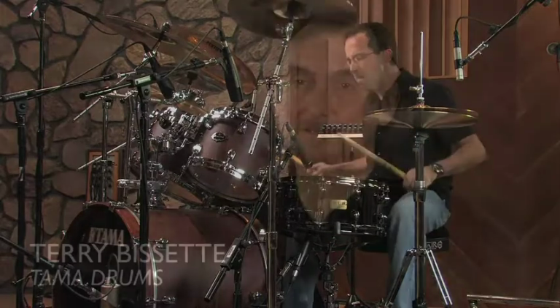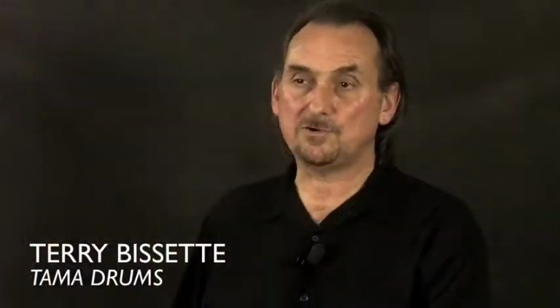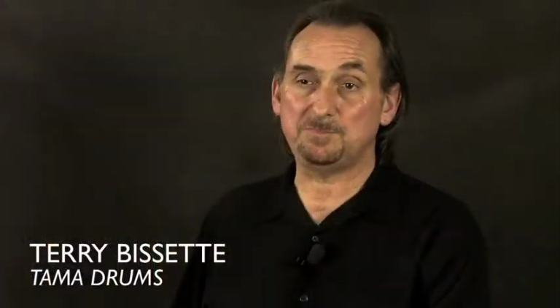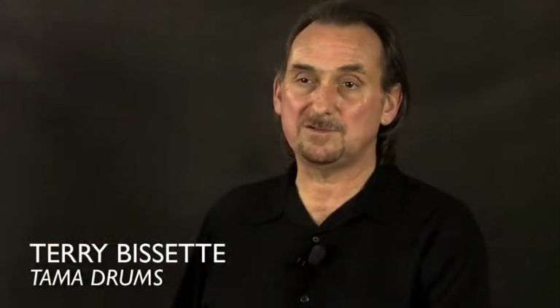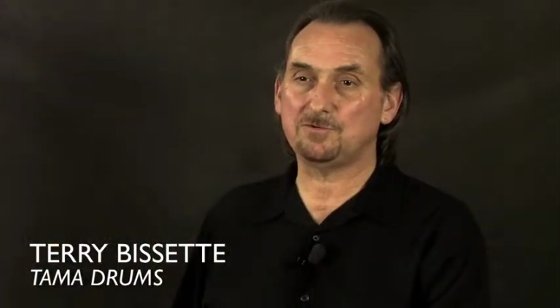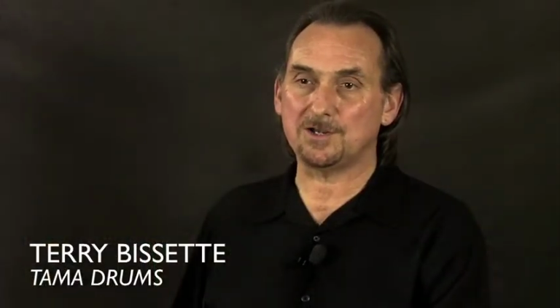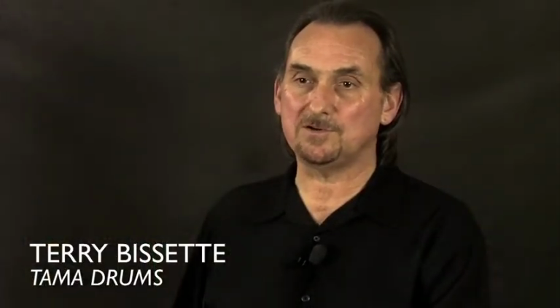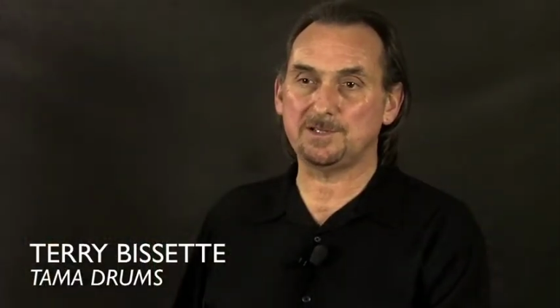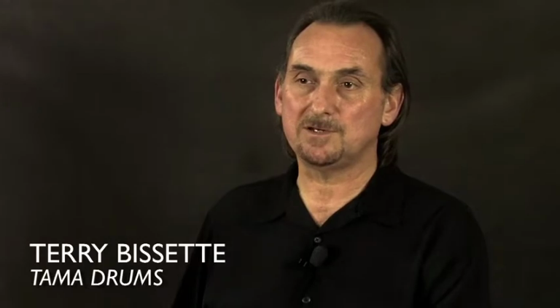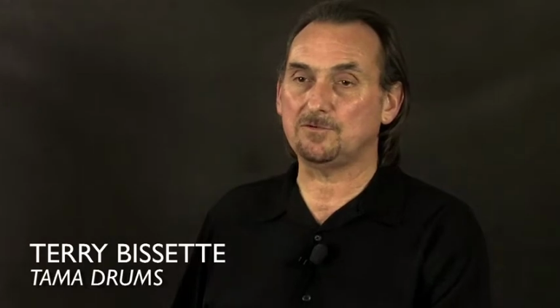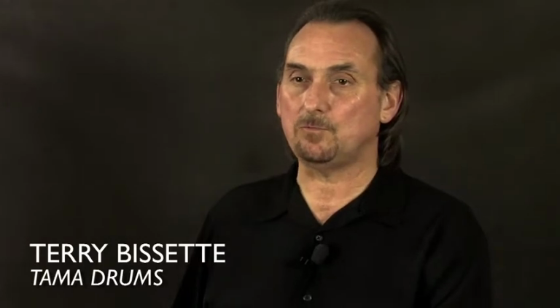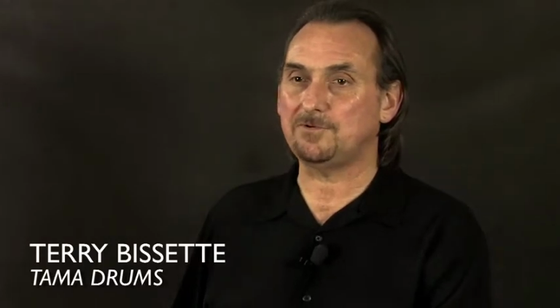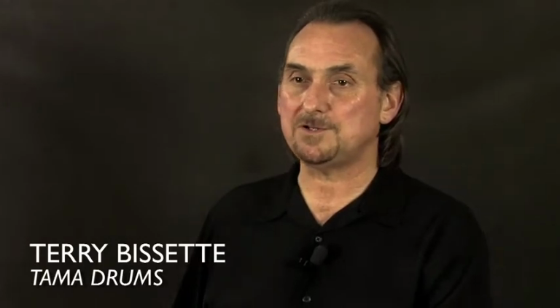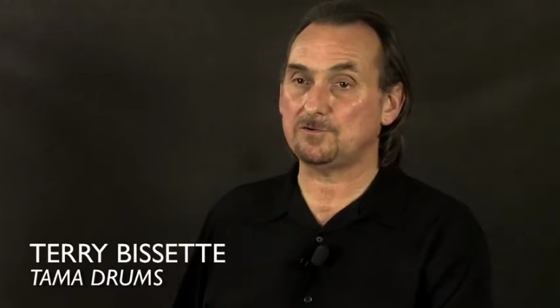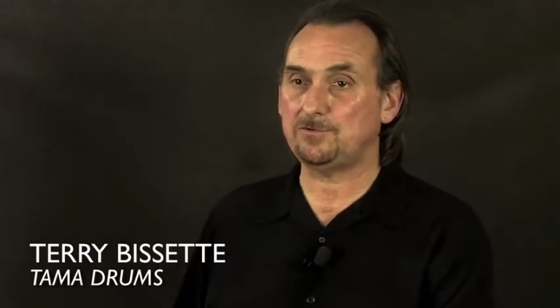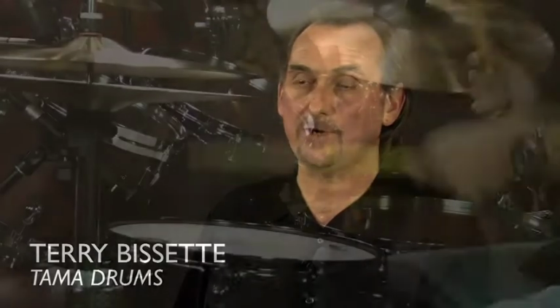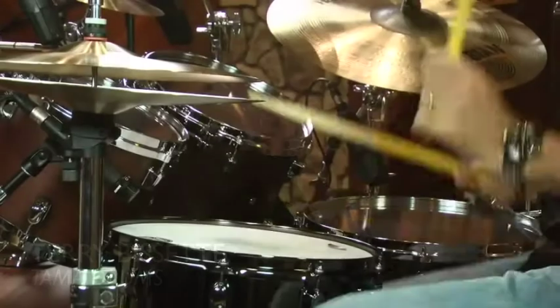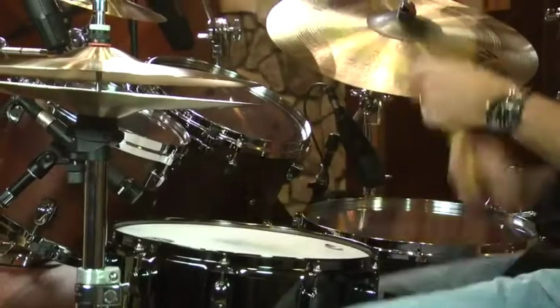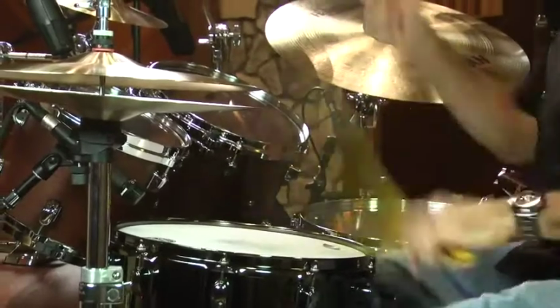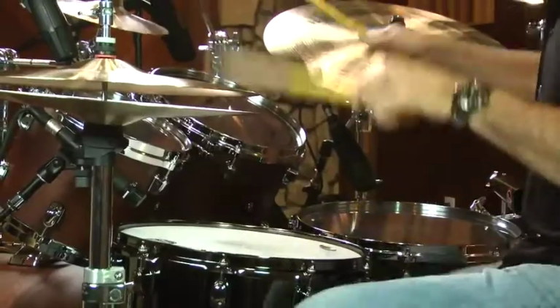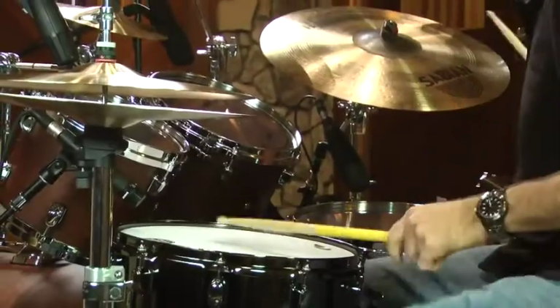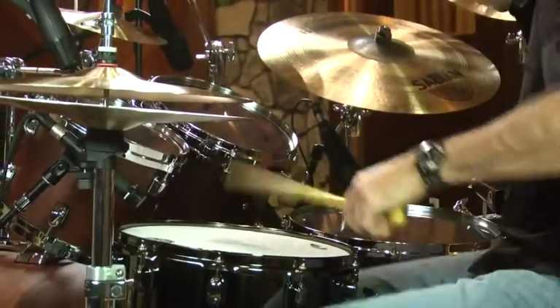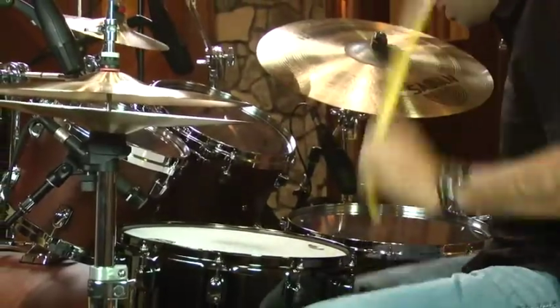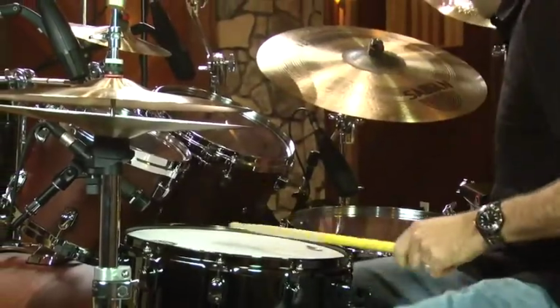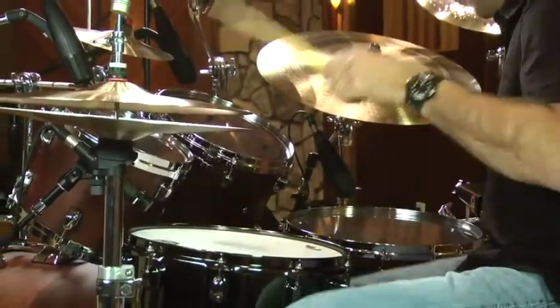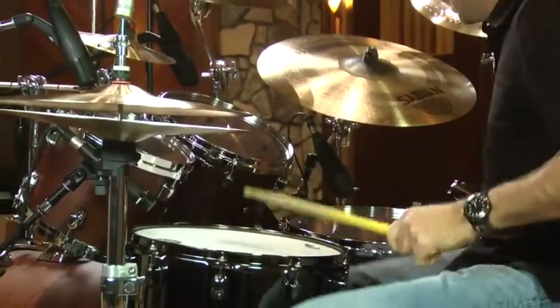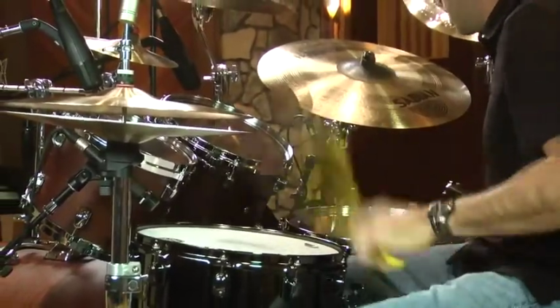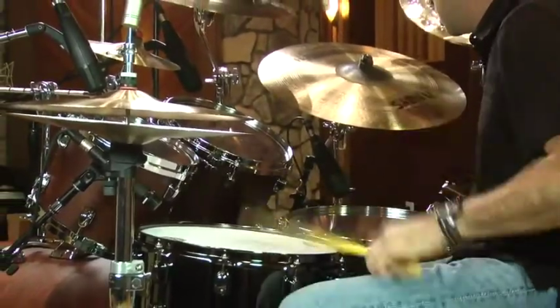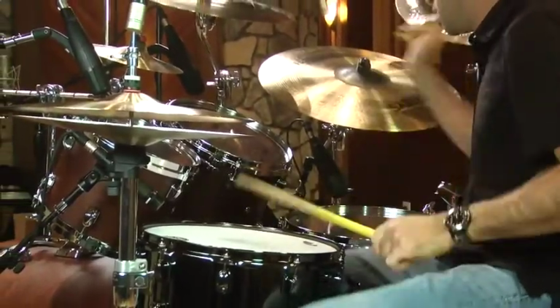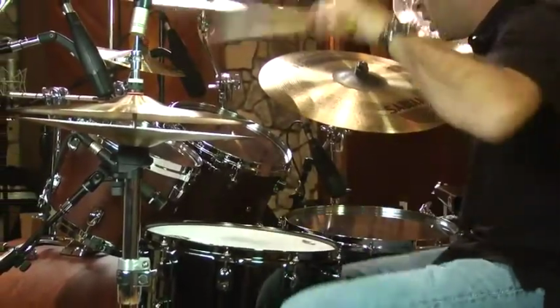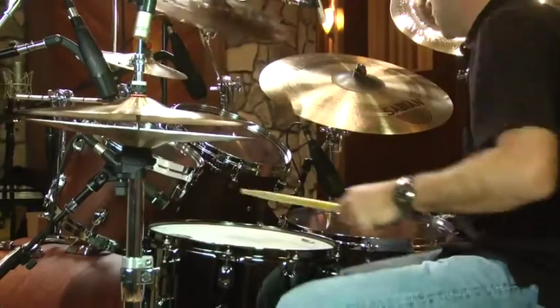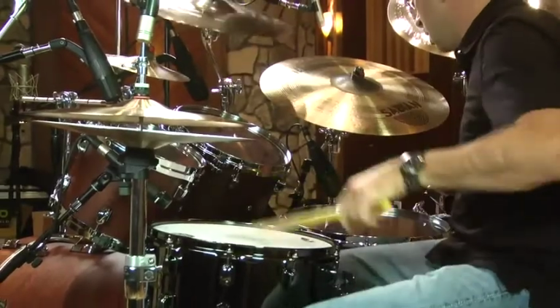This drum is a beast. Sheer volume is unbelievable. It's also very wet and very punchy because of the 42-strand wires. It's great for metal, loud rock, and progressive music. It's really punchy — this drum gets your attention.